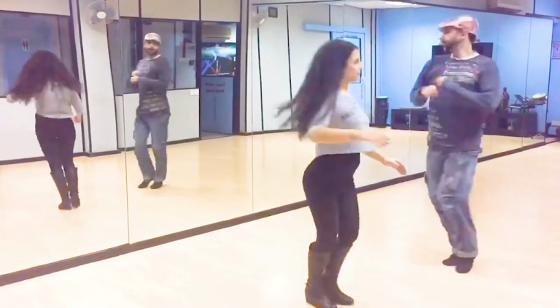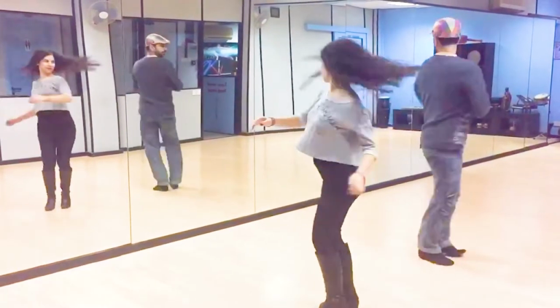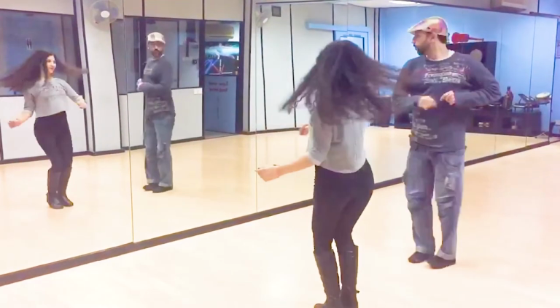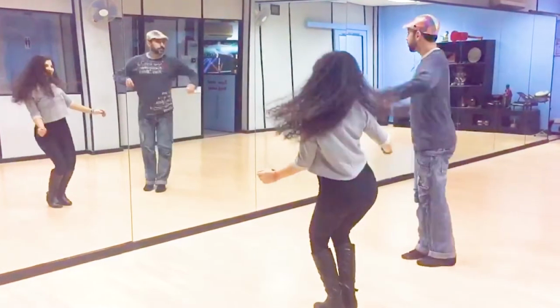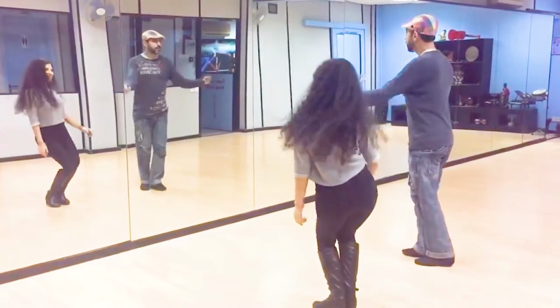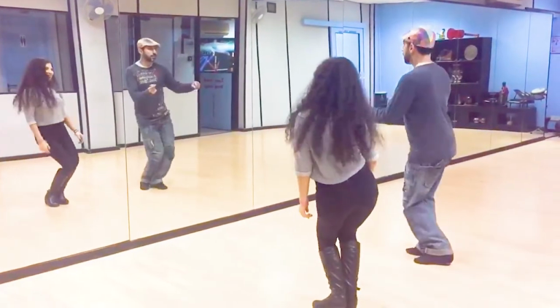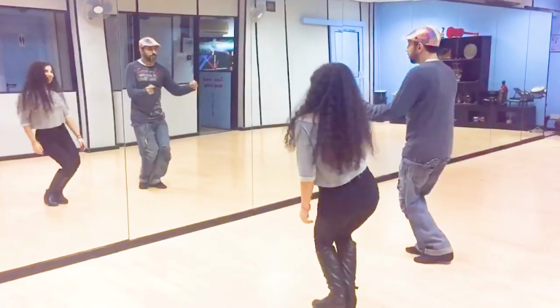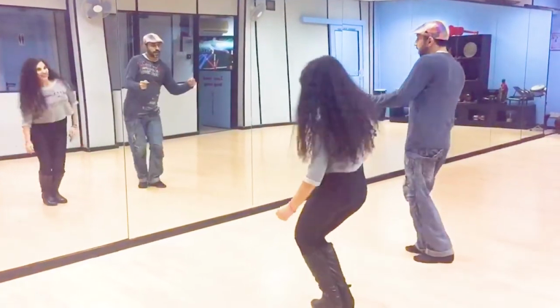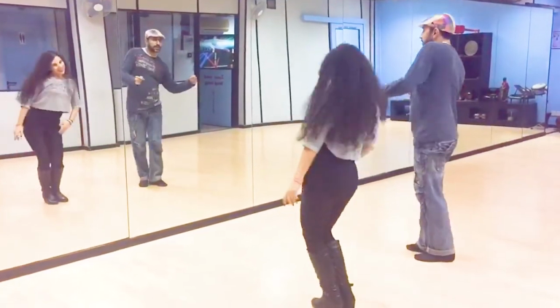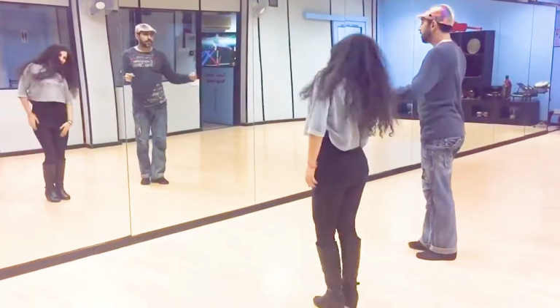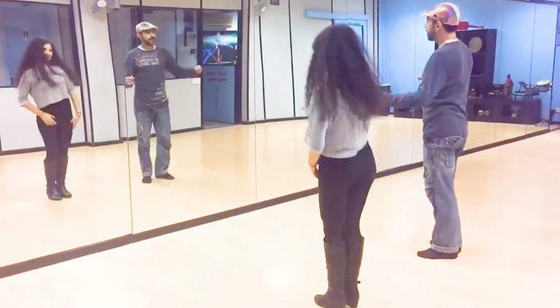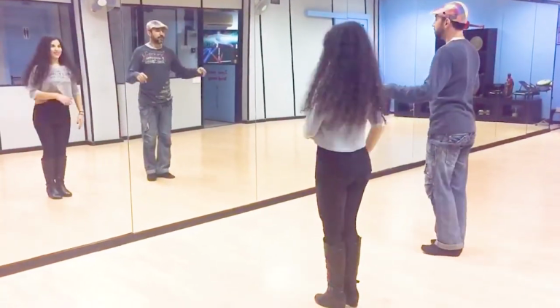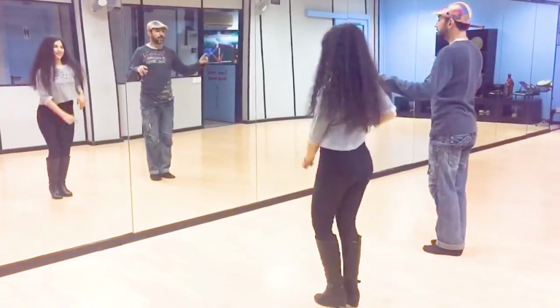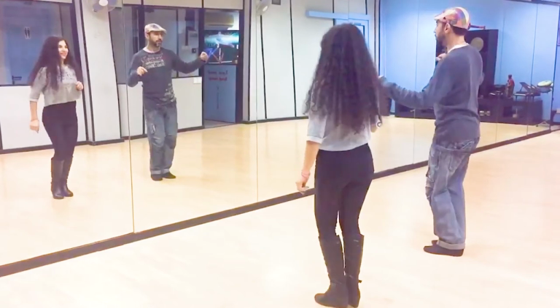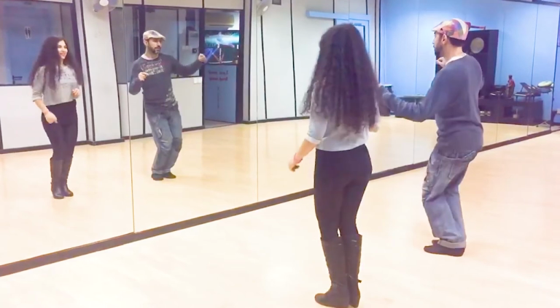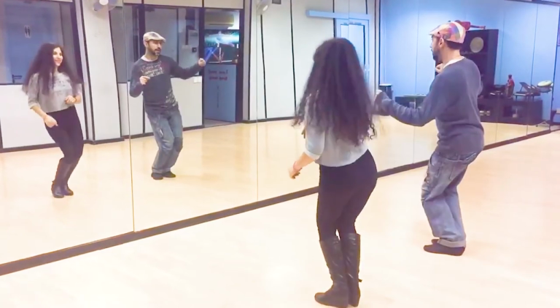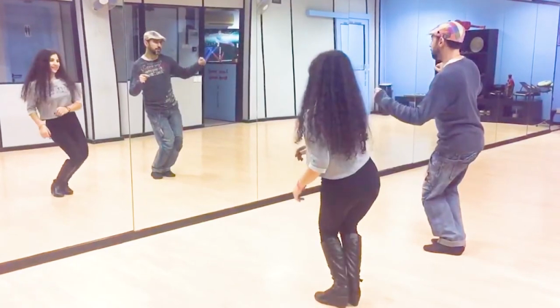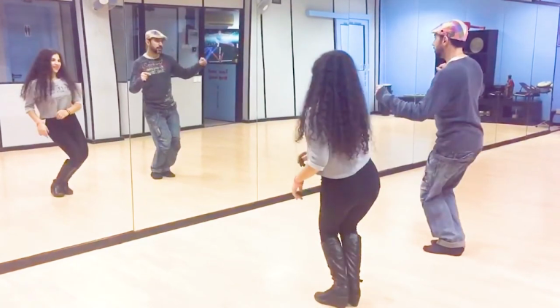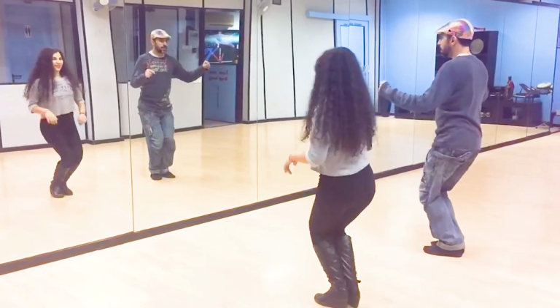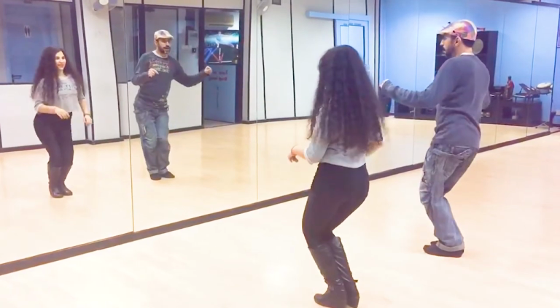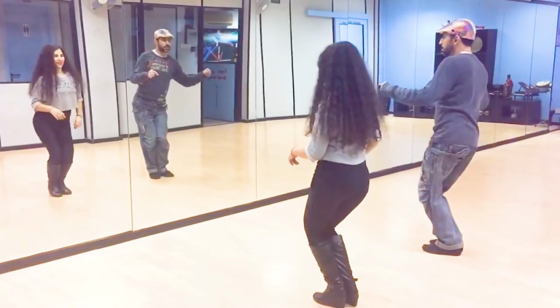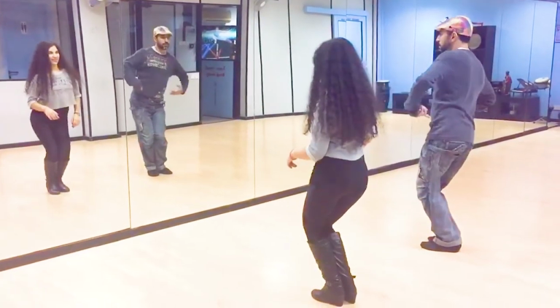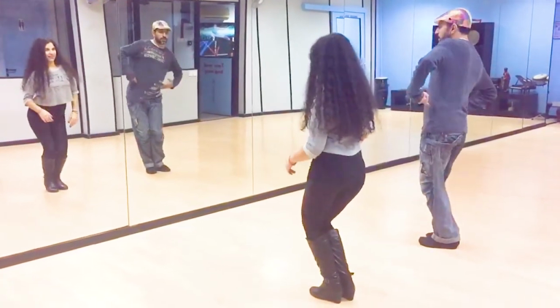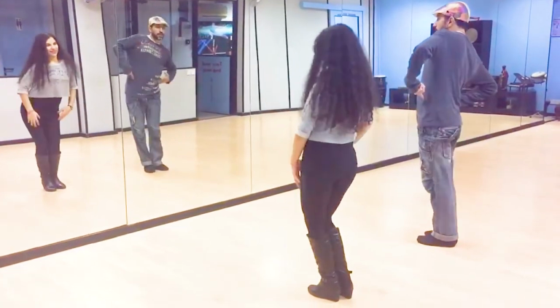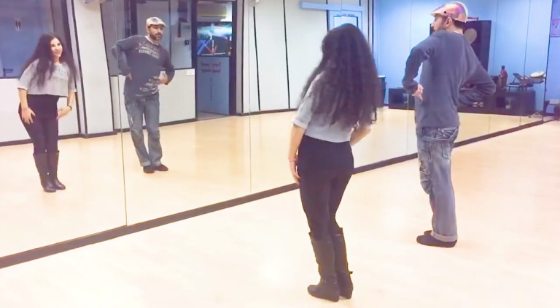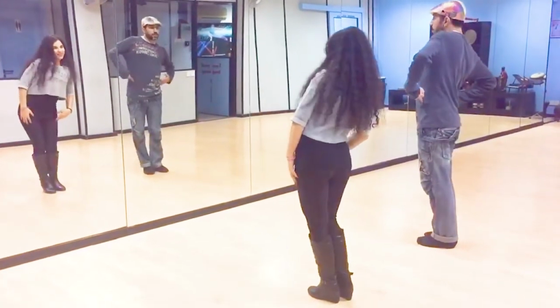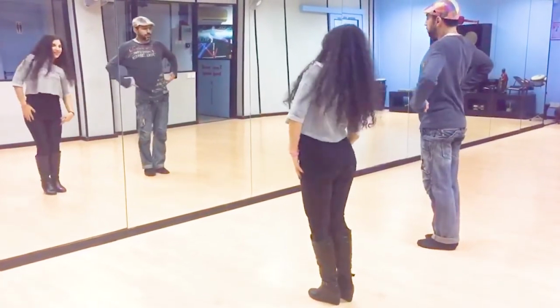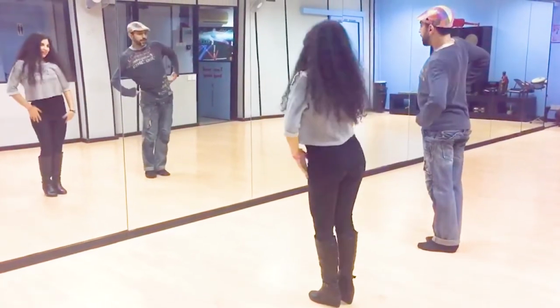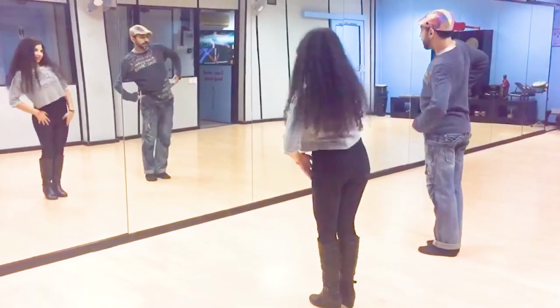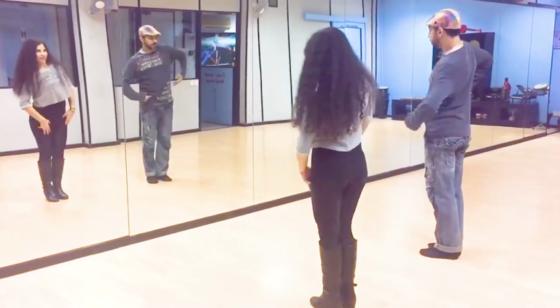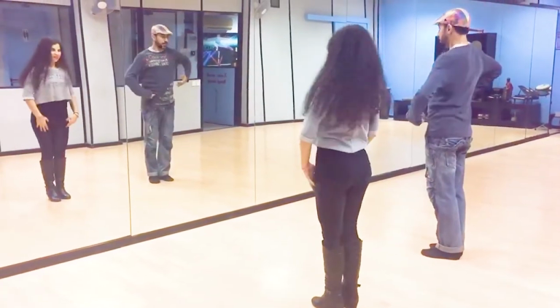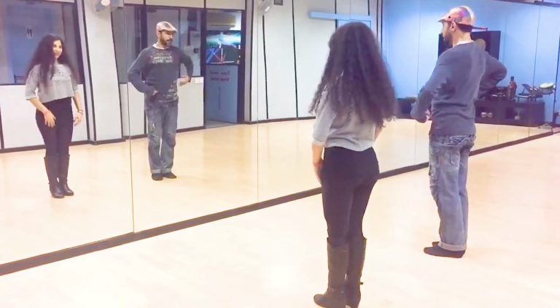One, two, three, five, six, and seven. Let's do that skill. Down, out, stretch, bring back, bring back.